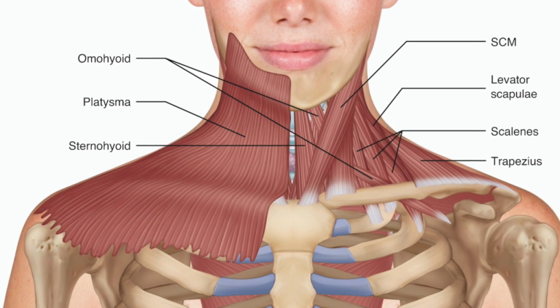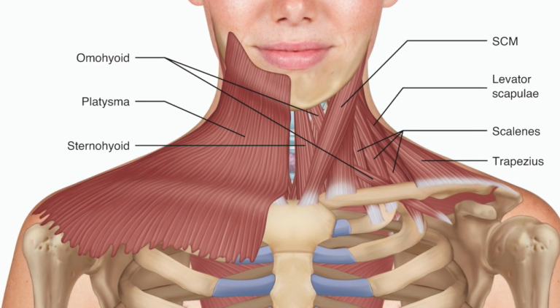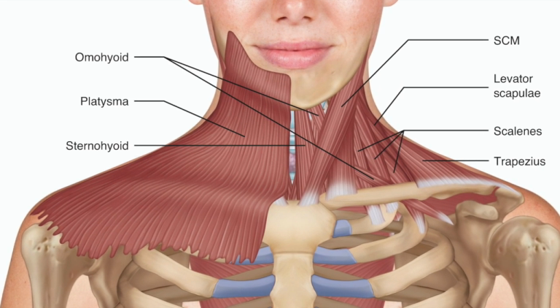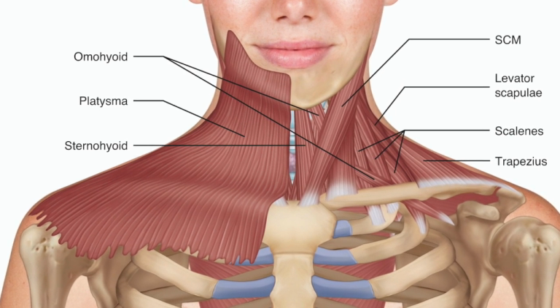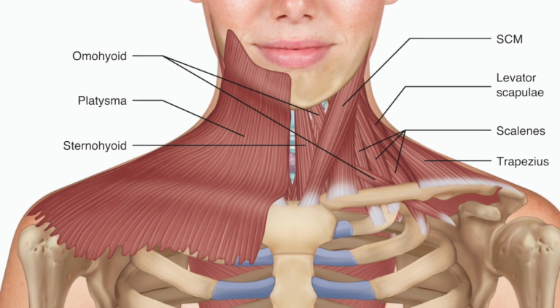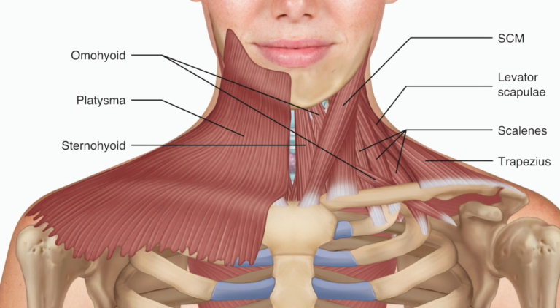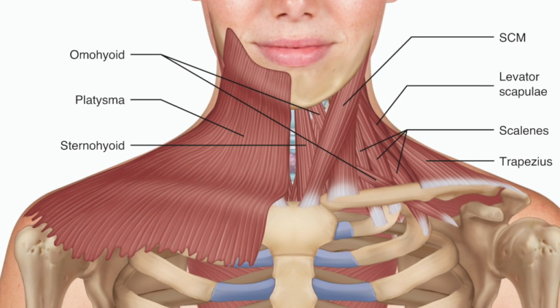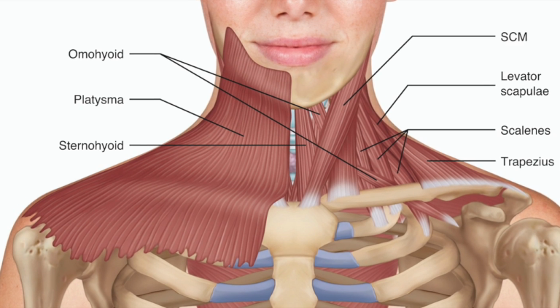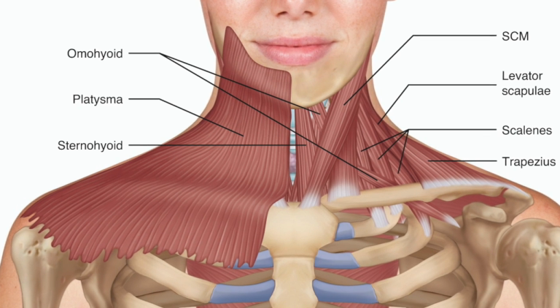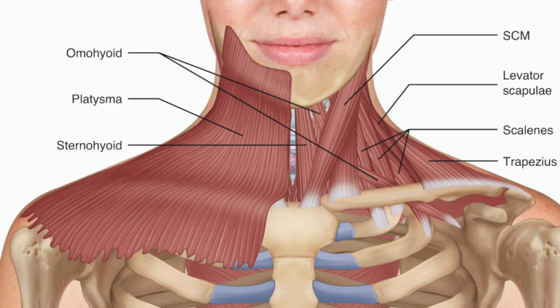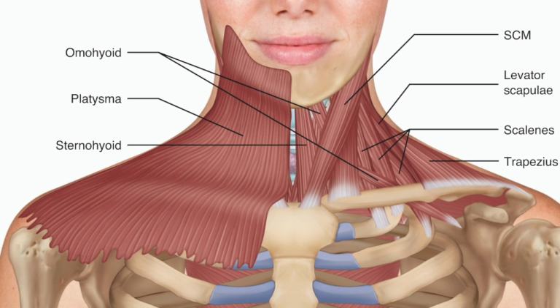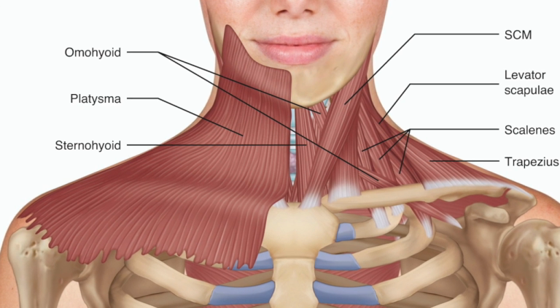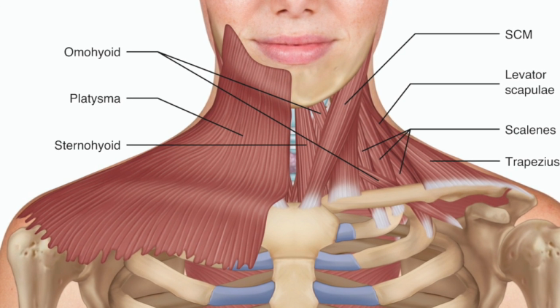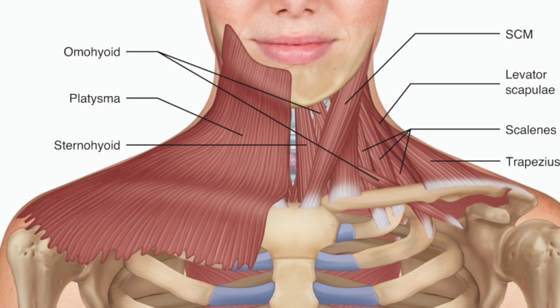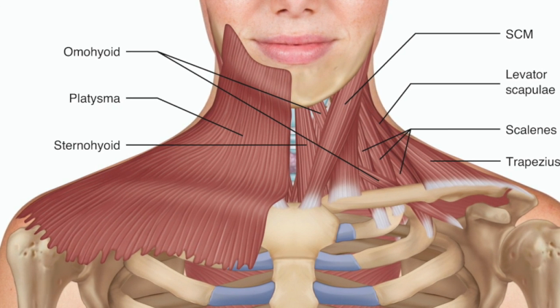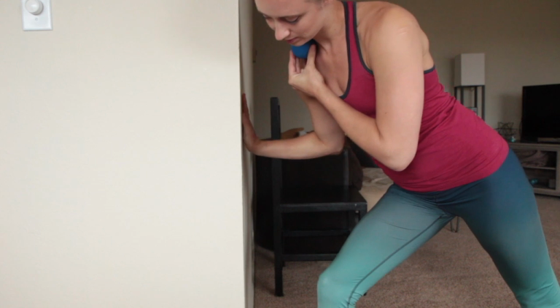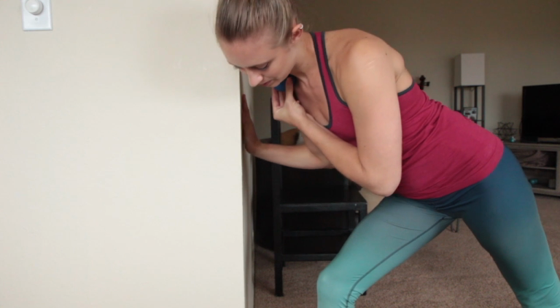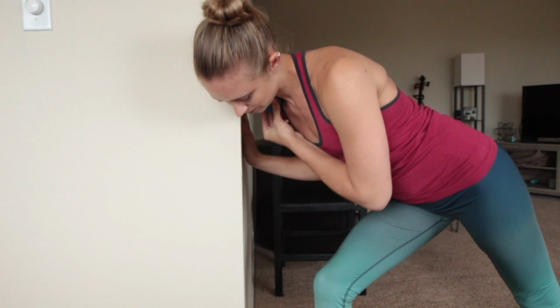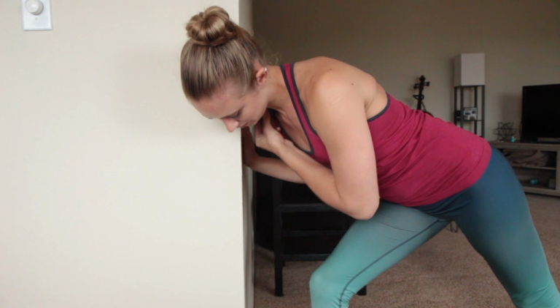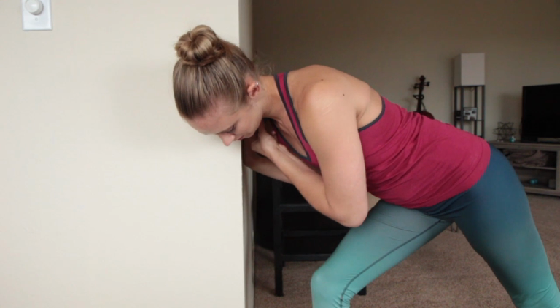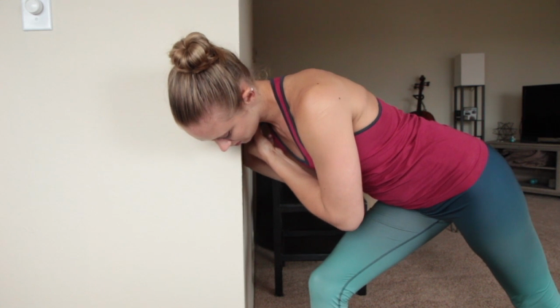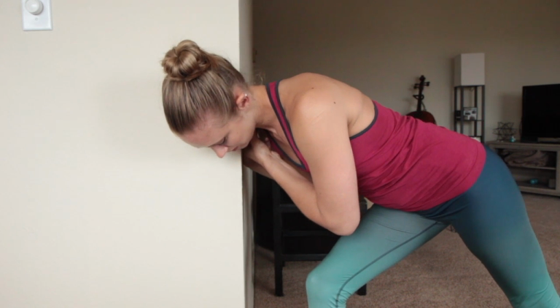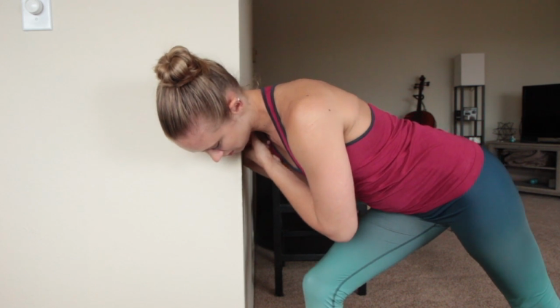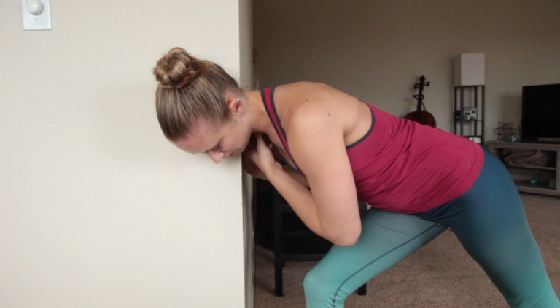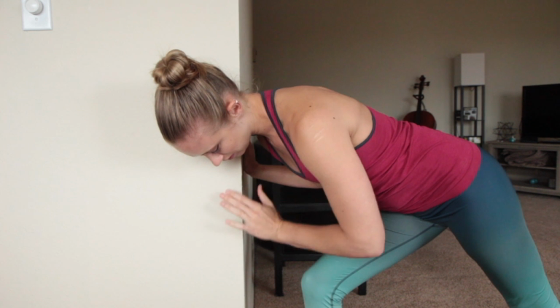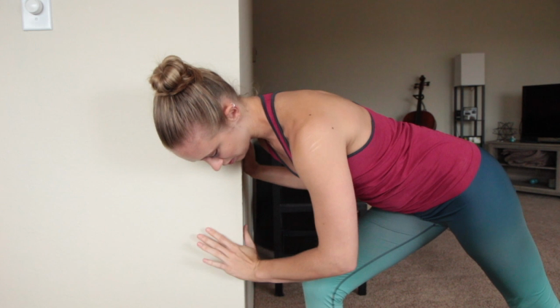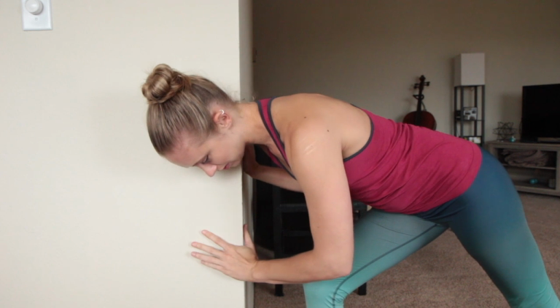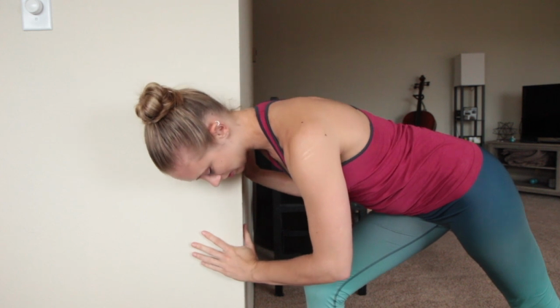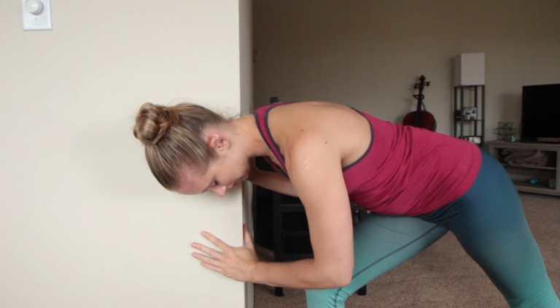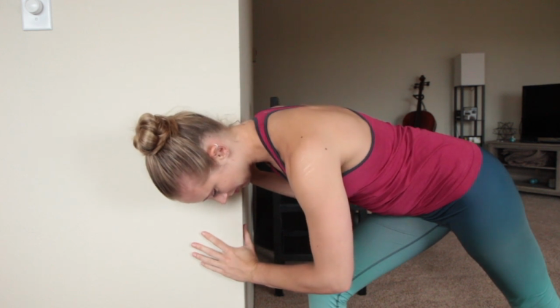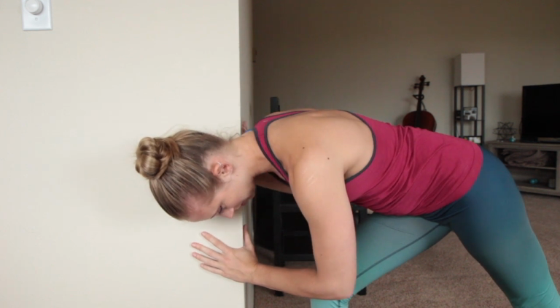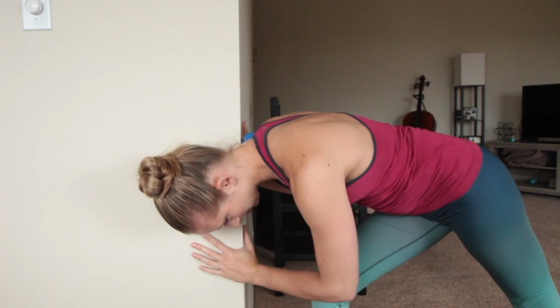Start by placing the ball in the indentation that you'll find above your clavicle. Place it in front of your traps so that you can hook the traps and push them back and down.